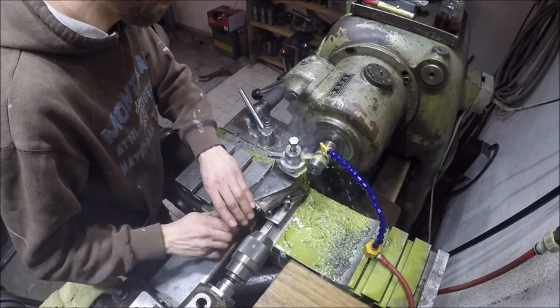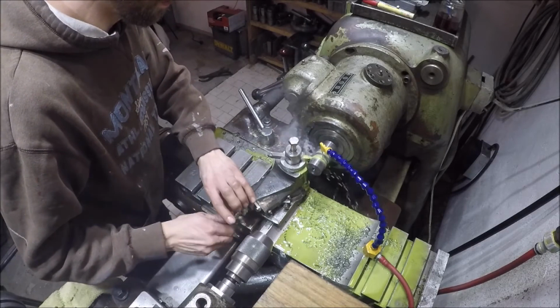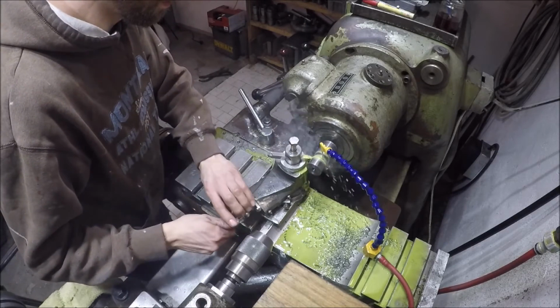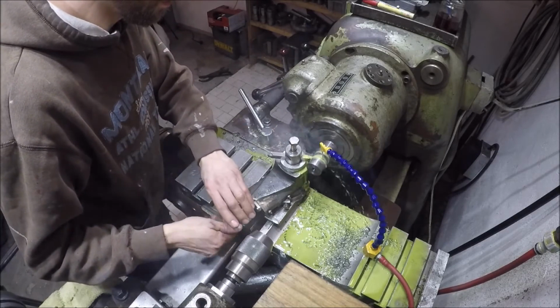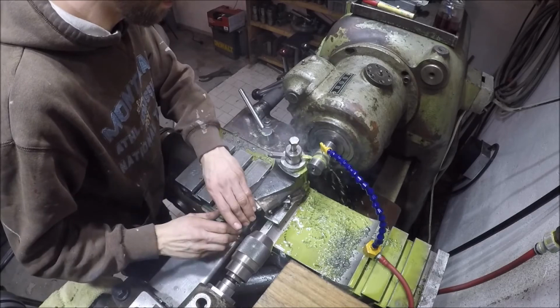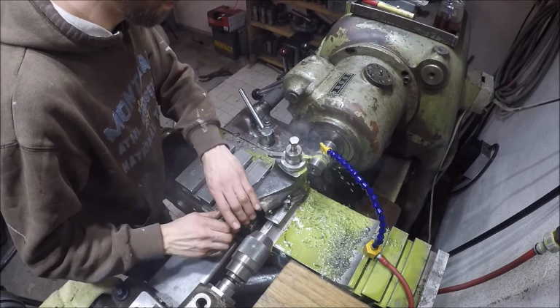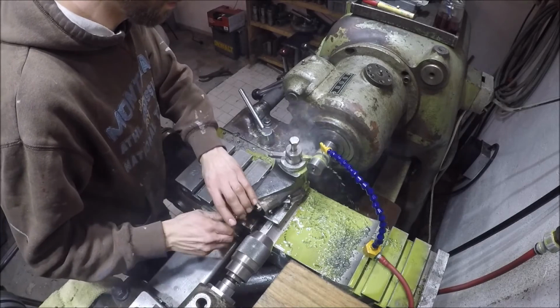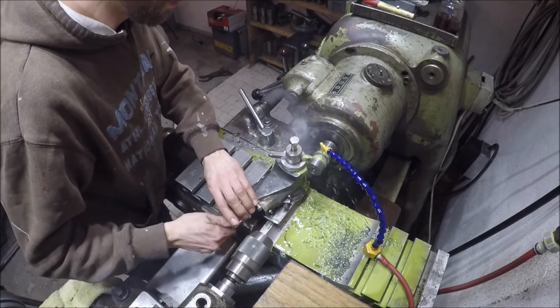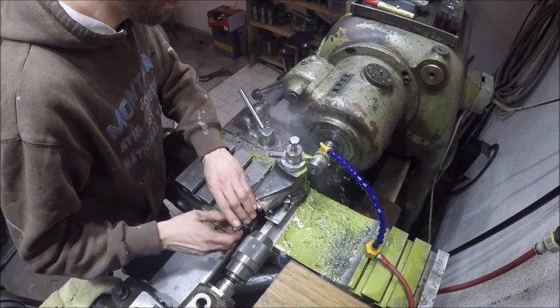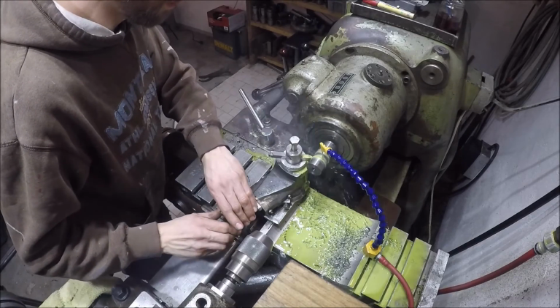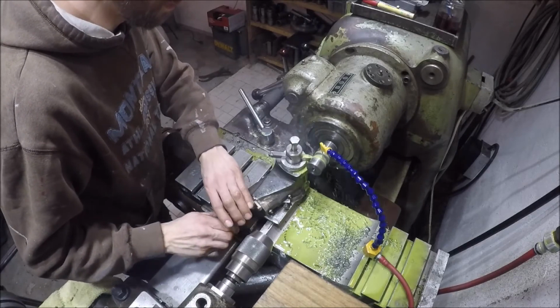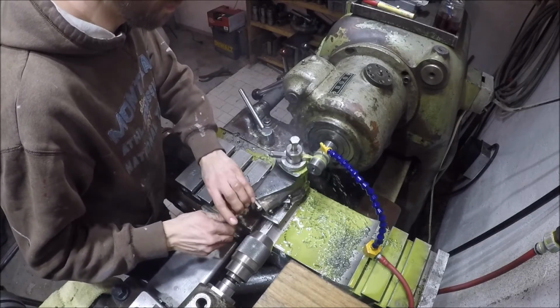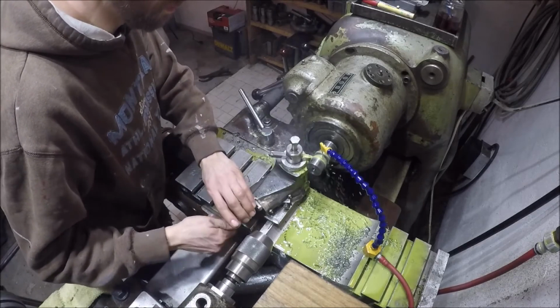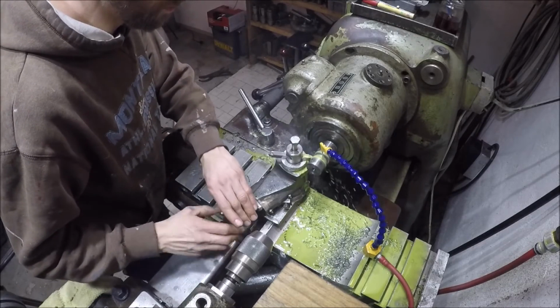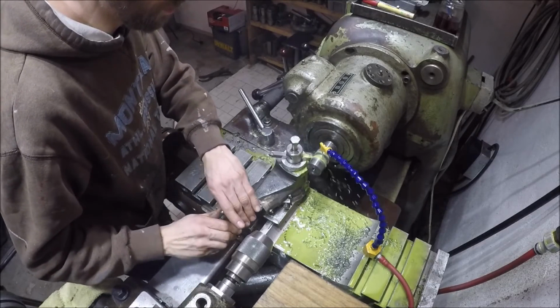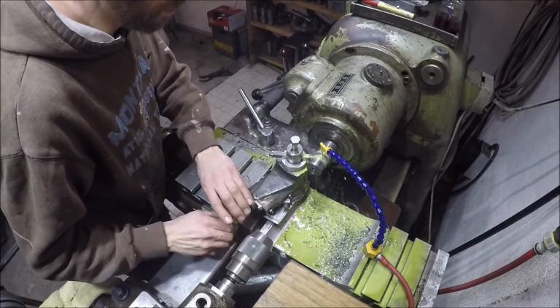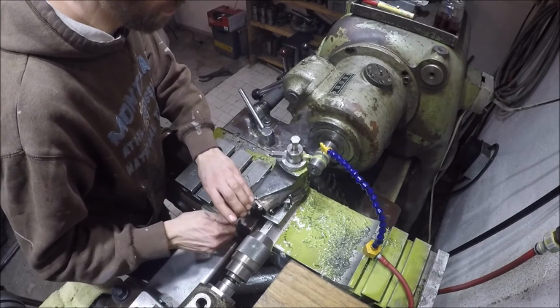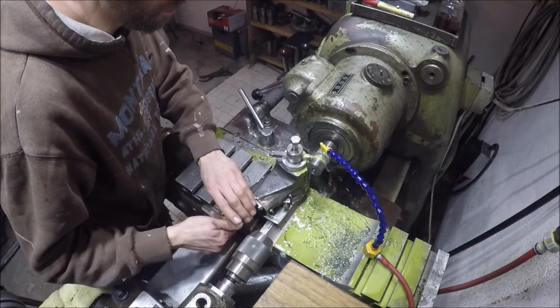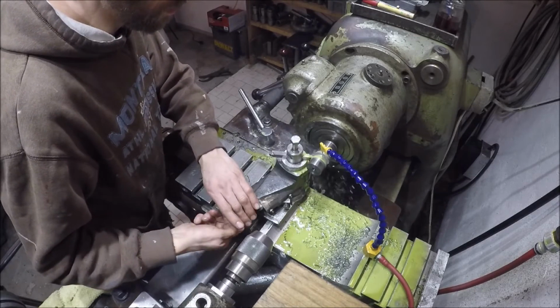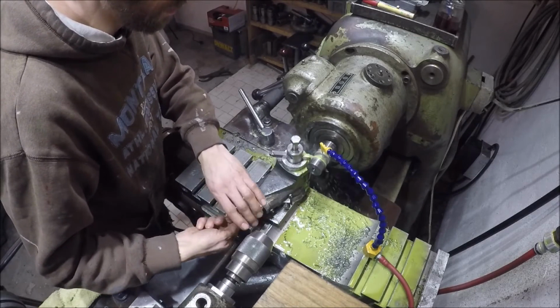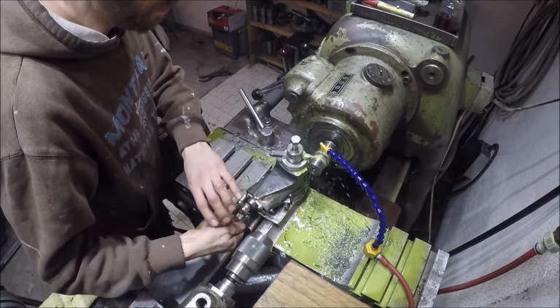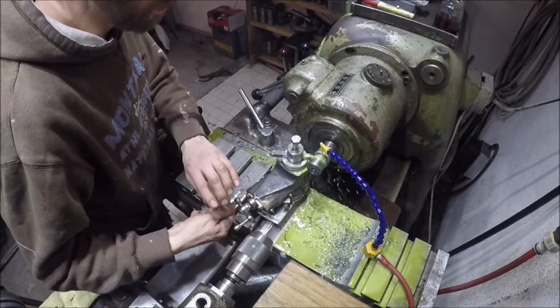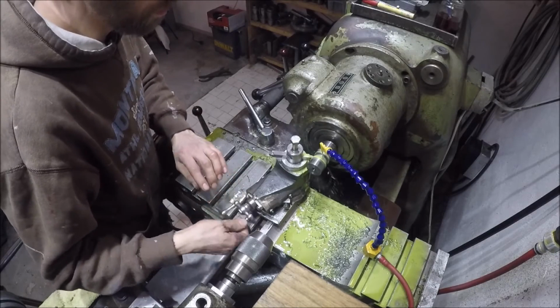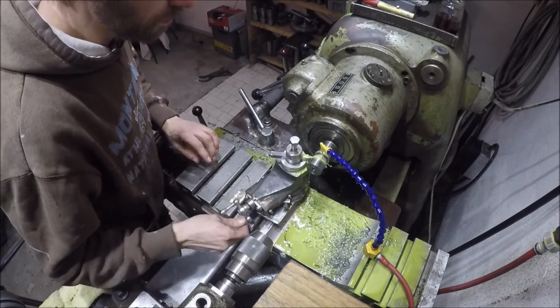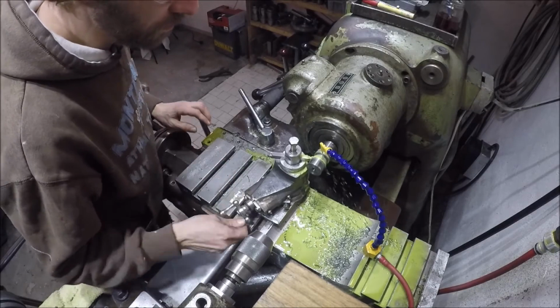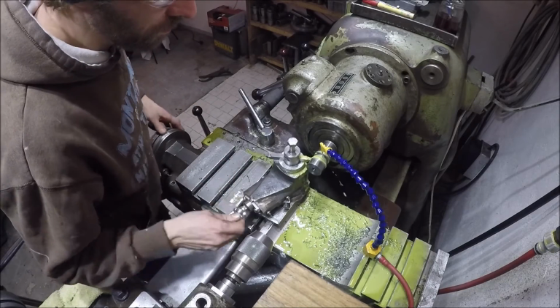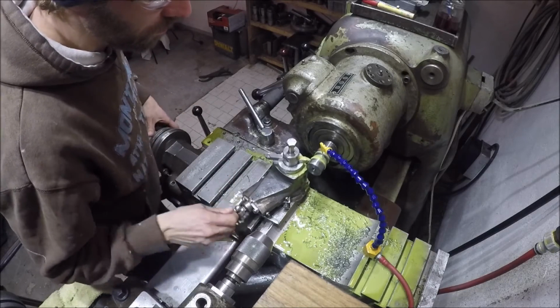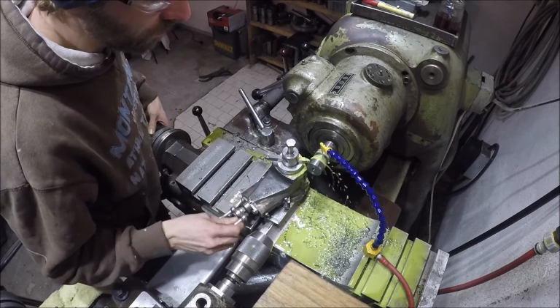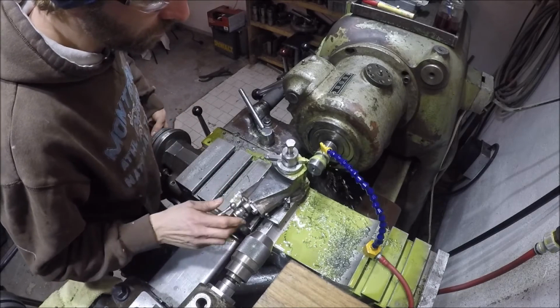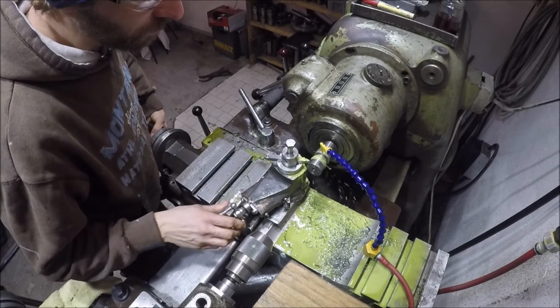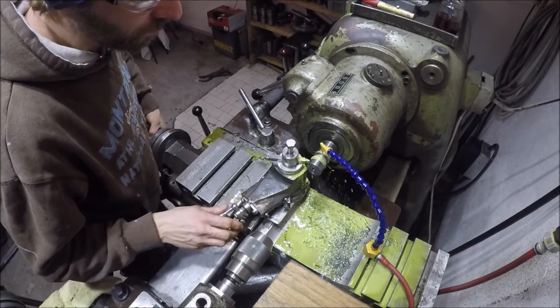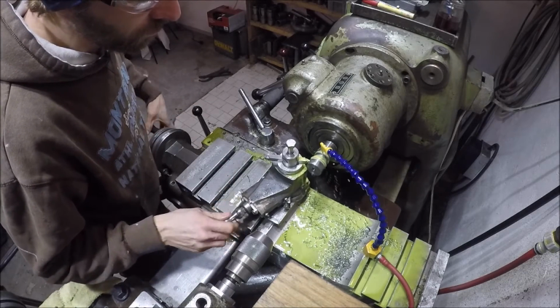My lathe doesn't normally have a compound fitted, so I have to swap my tool post for this compound, which I modified to fit my lathe.